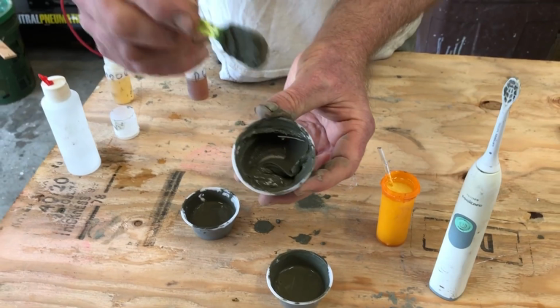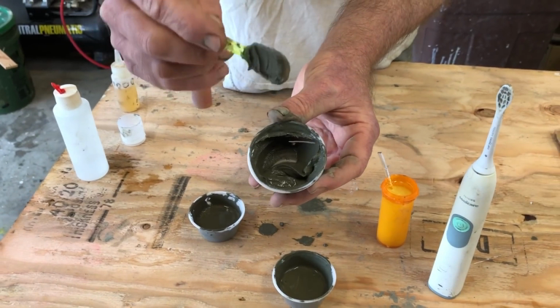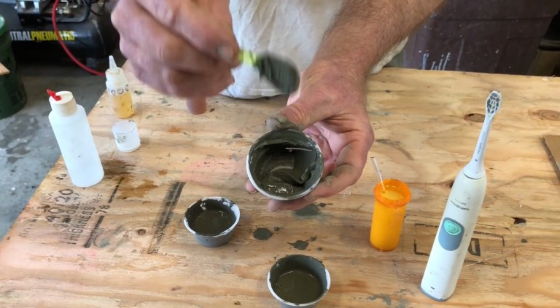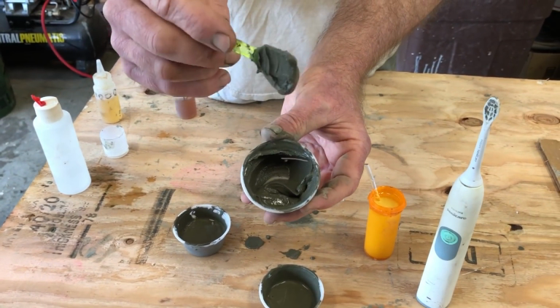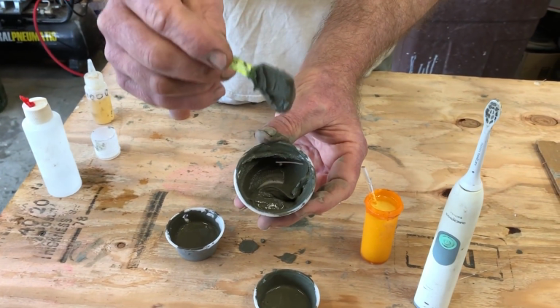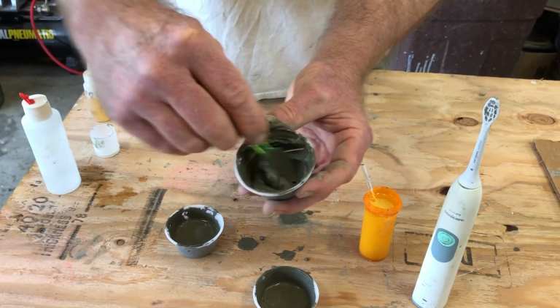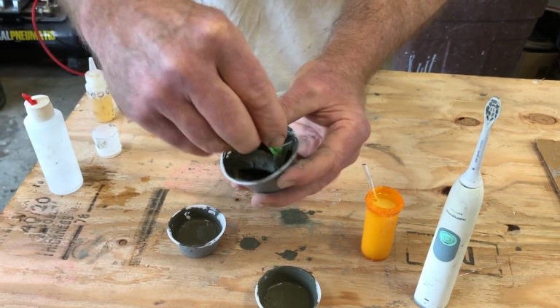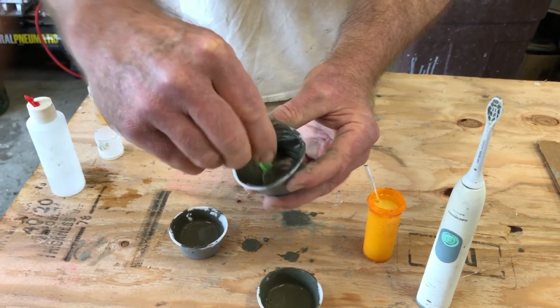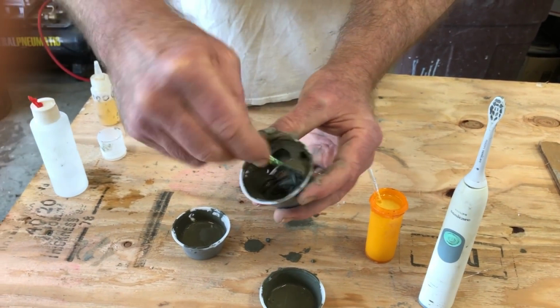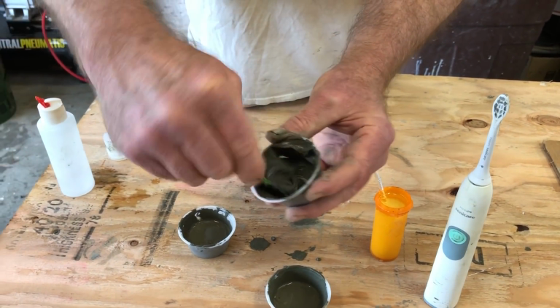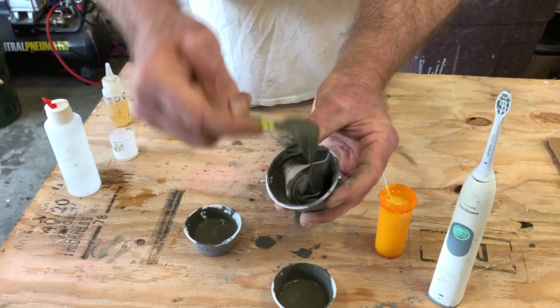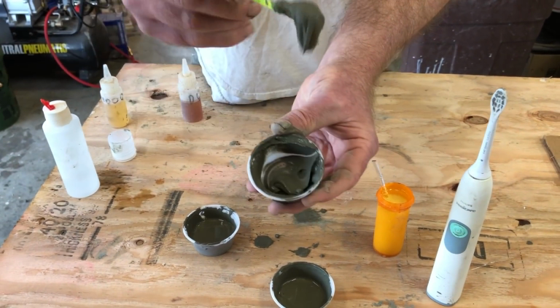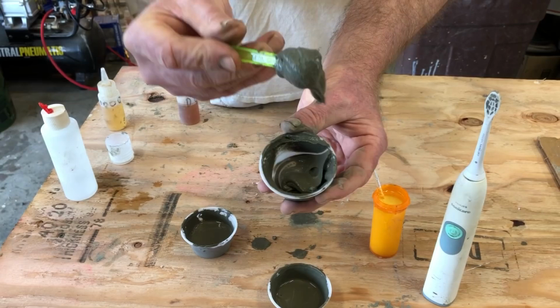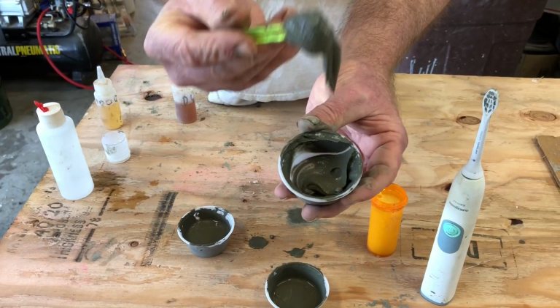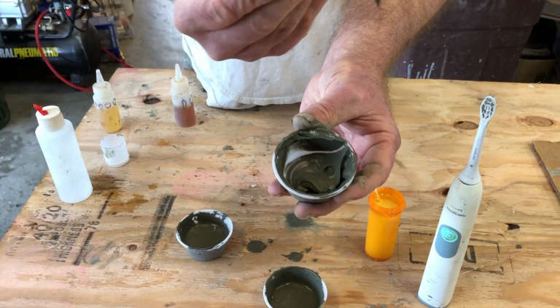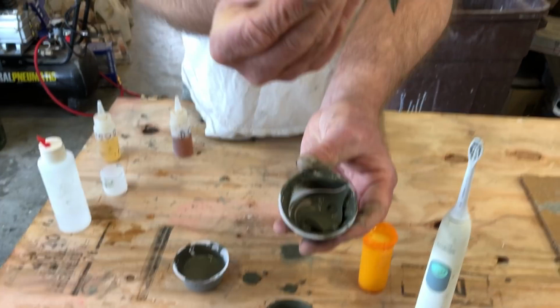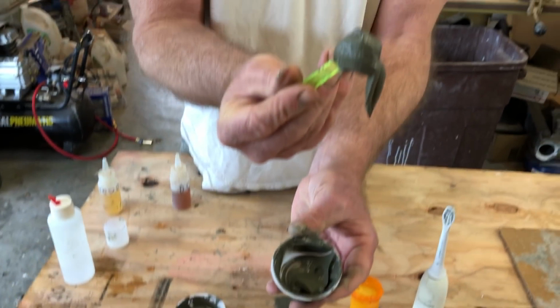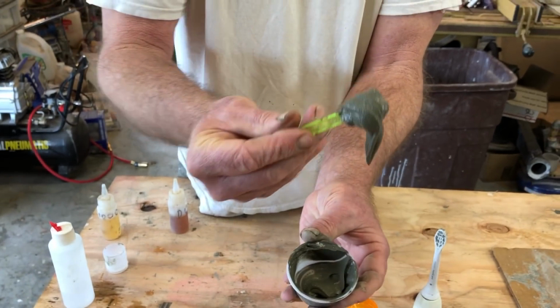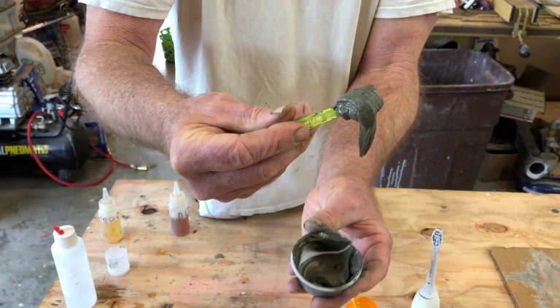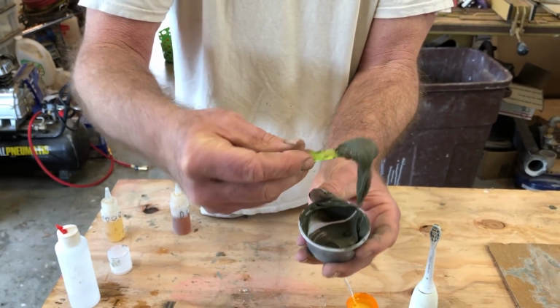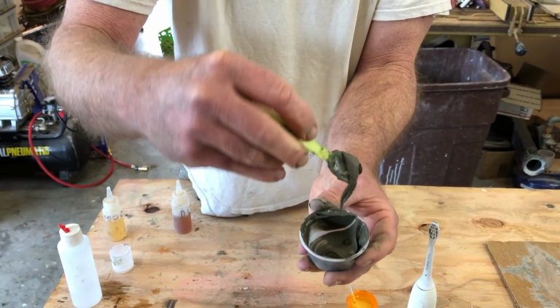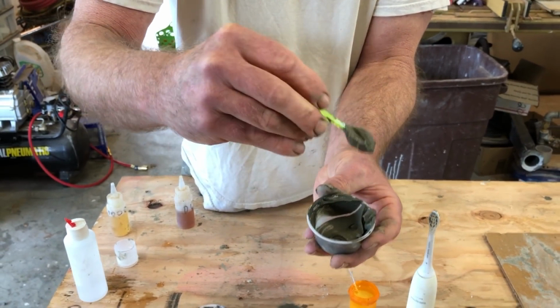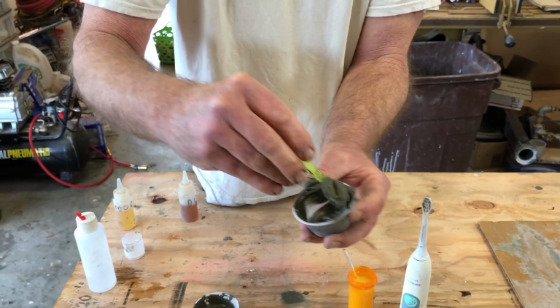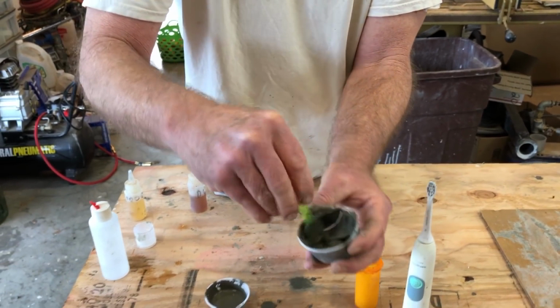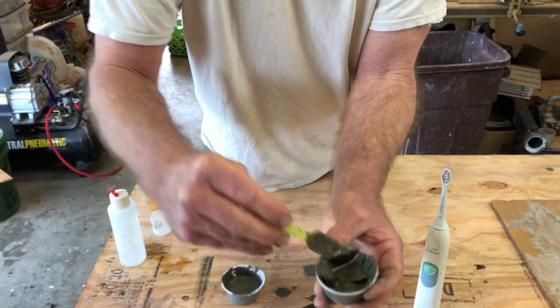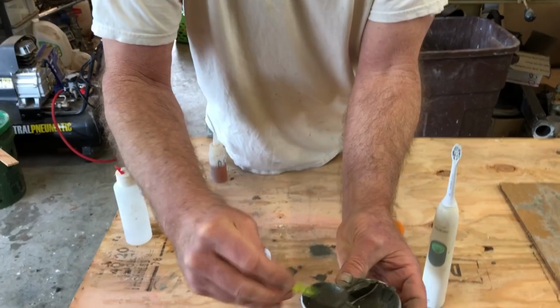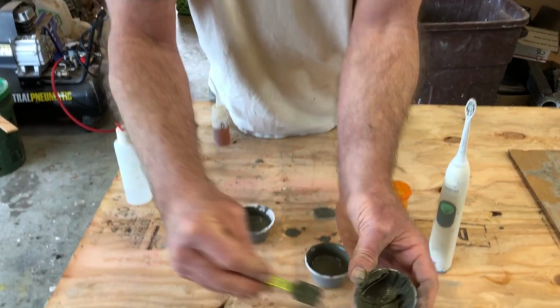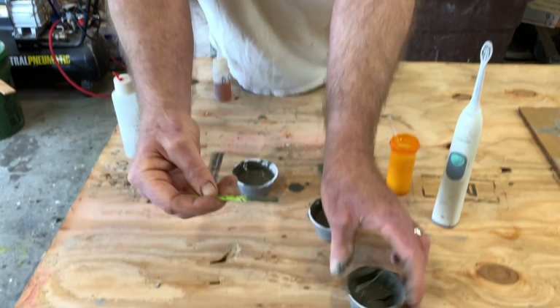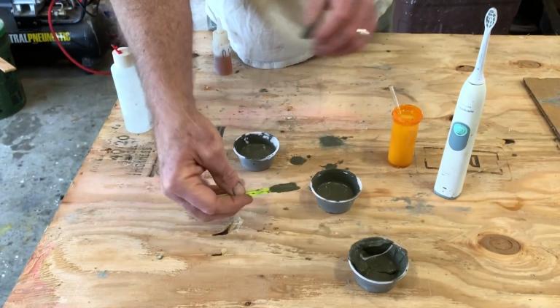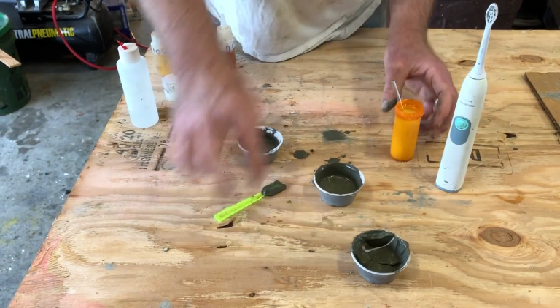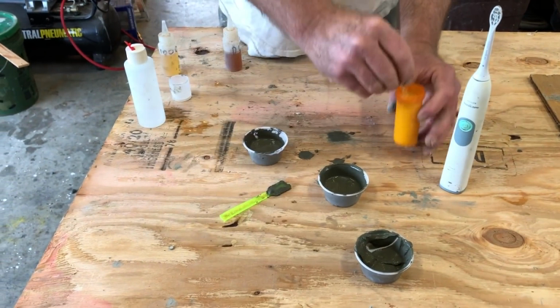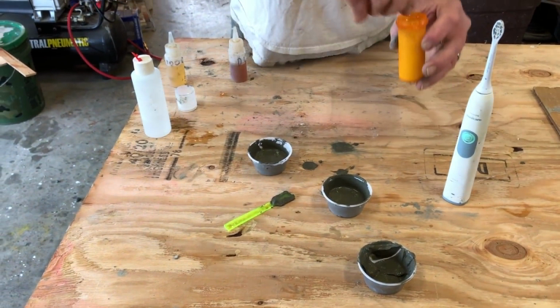Now you can see with this we have pretty good body, good cohesion, good rheology. You can see all these little wisps are starting to stand up and that's going to continue to get thicker.